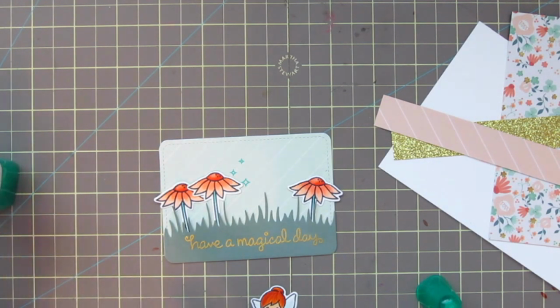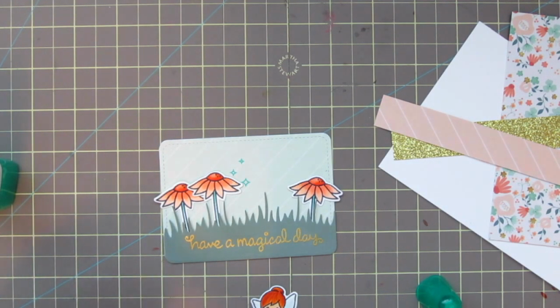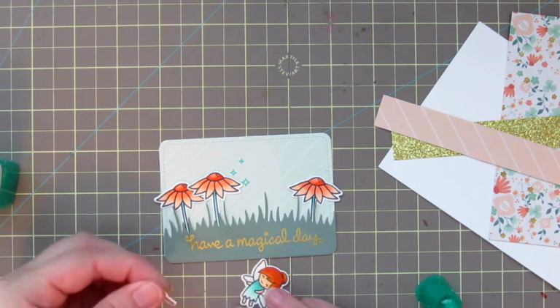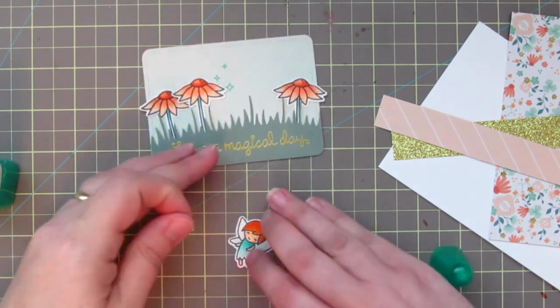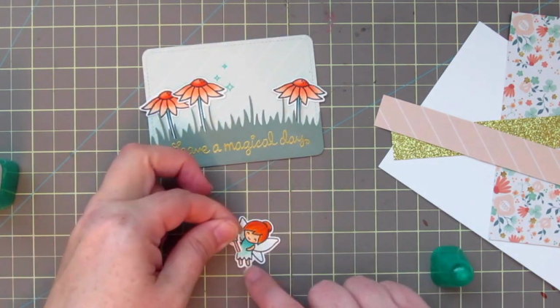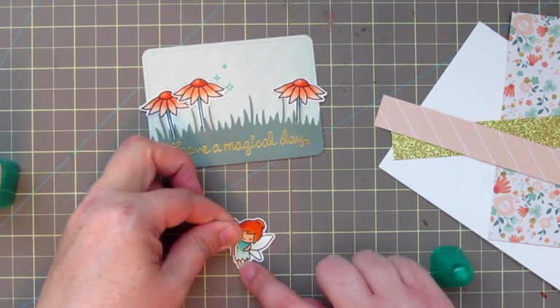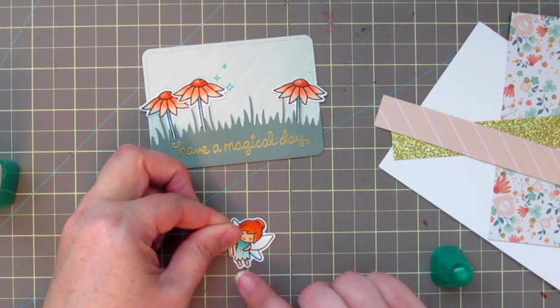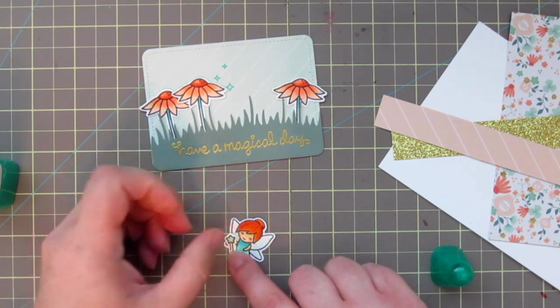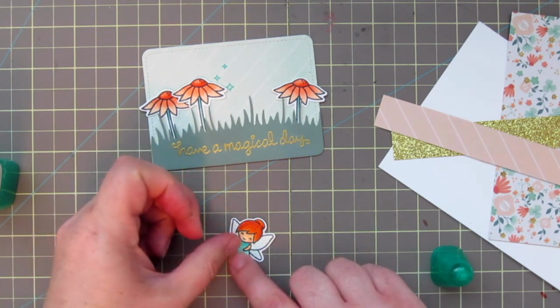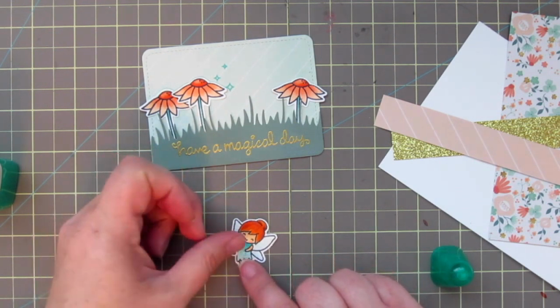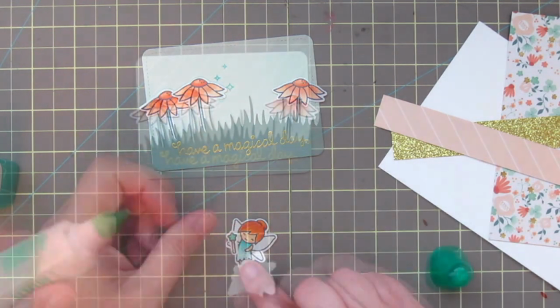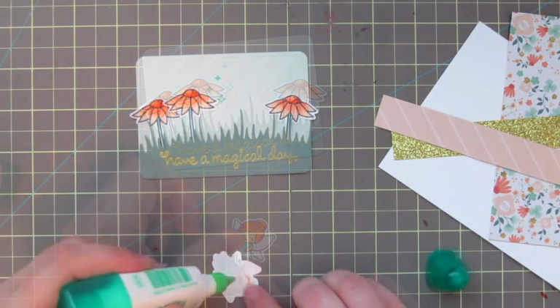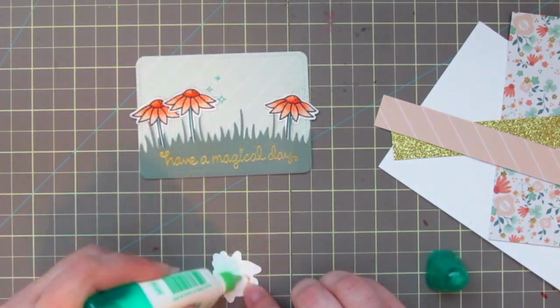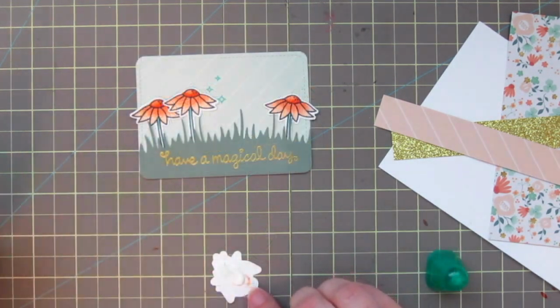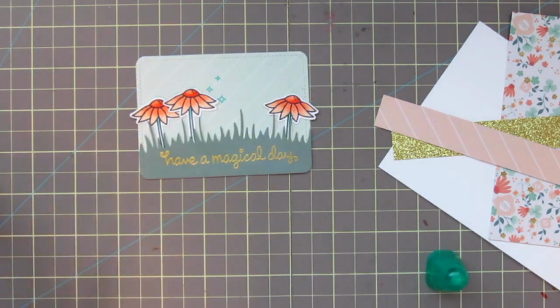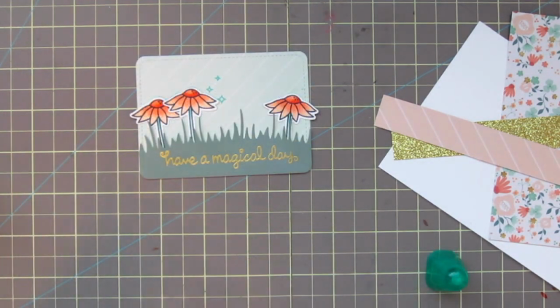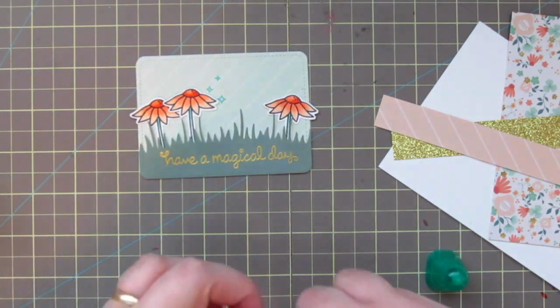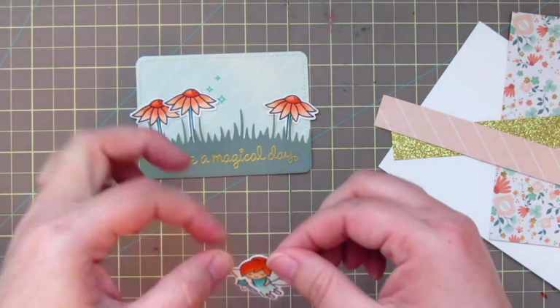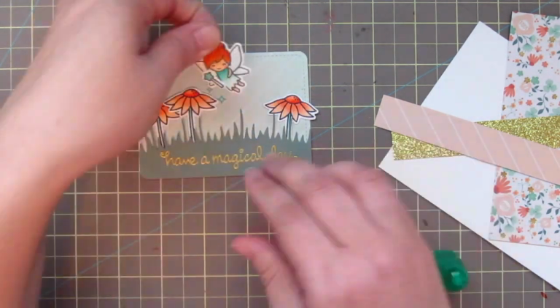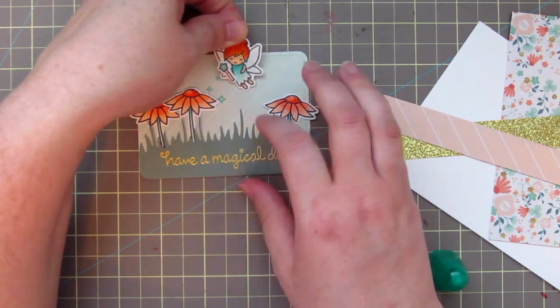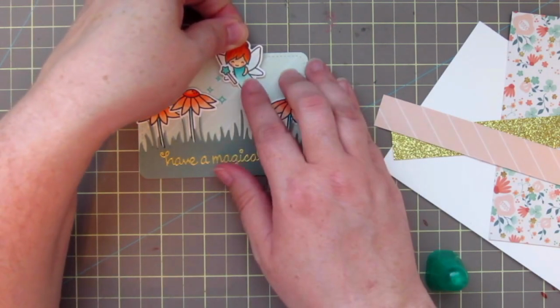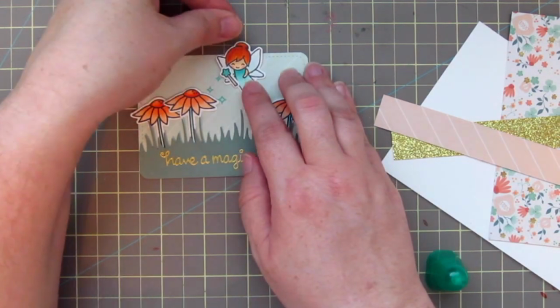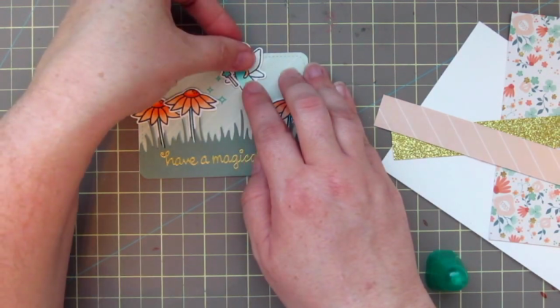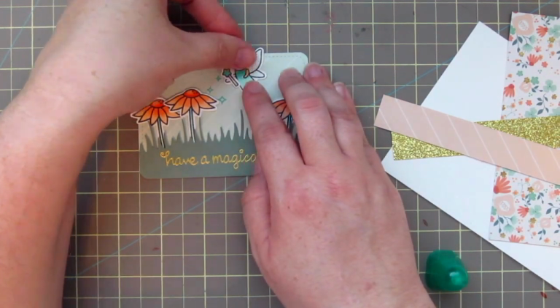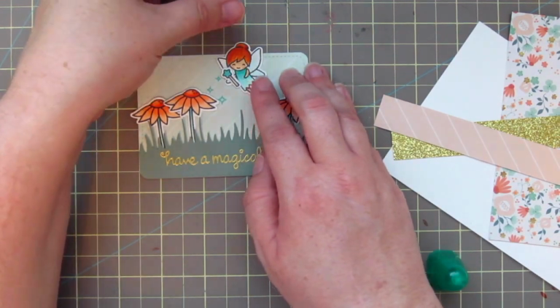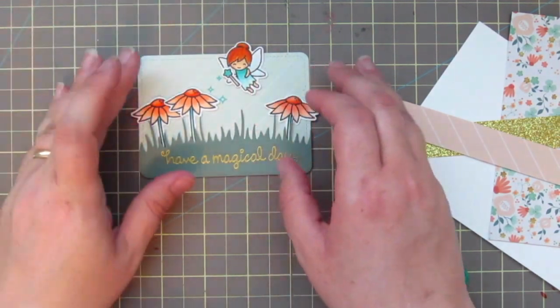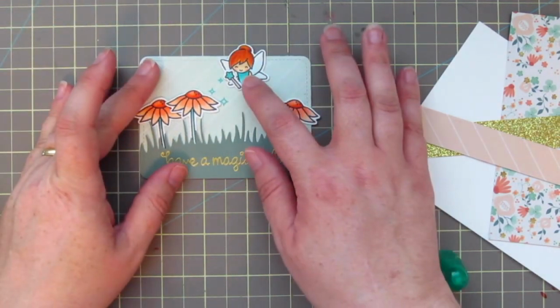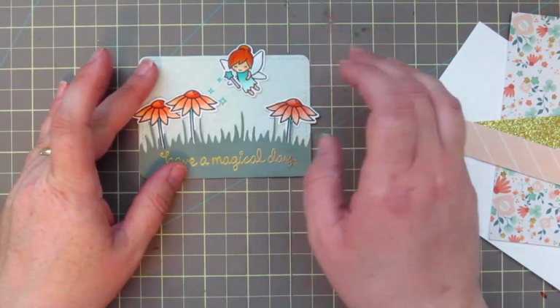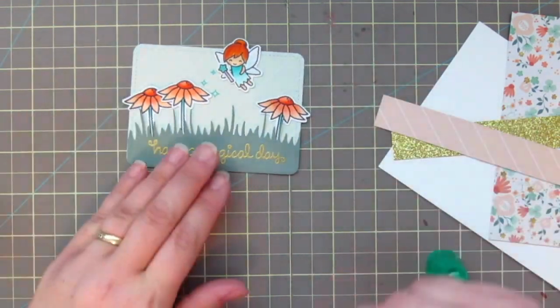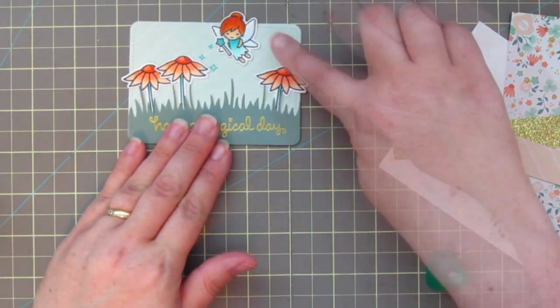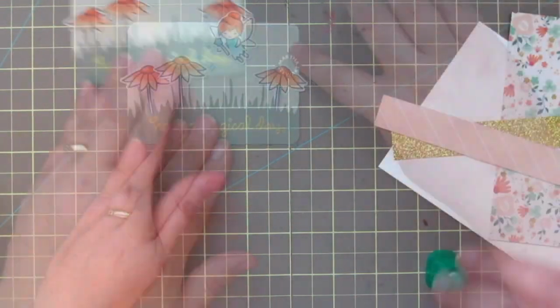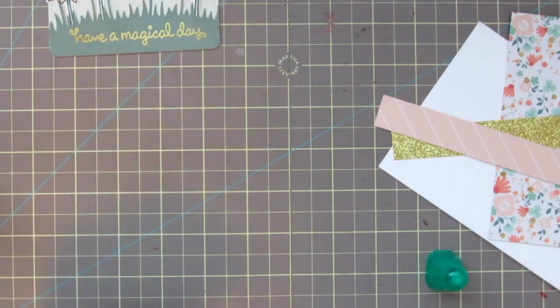Now I'll go ahead and glue the little wand into the fairy's hand, then add a little Tombow Mono Multi Glue to her and place her at the top of the little scene.